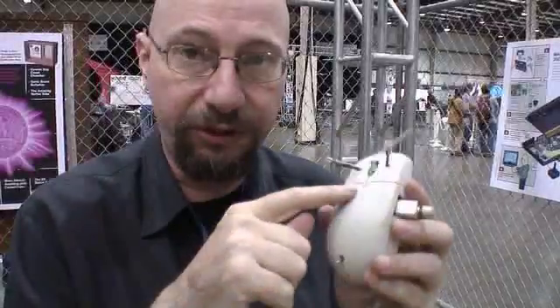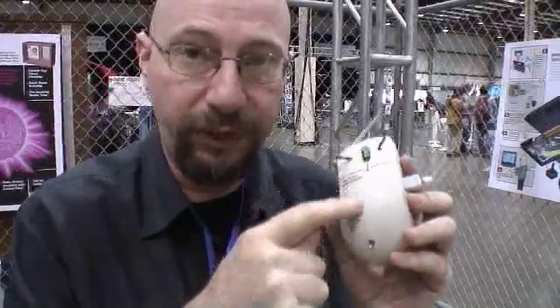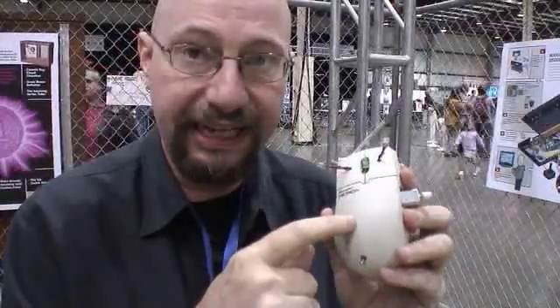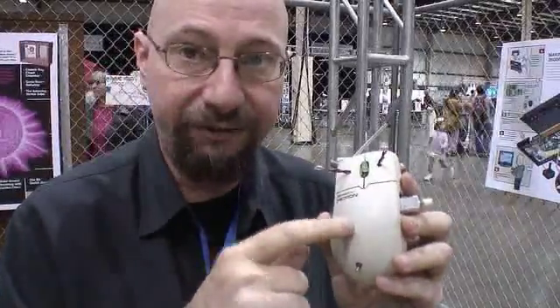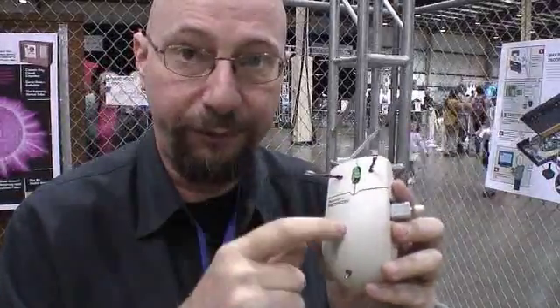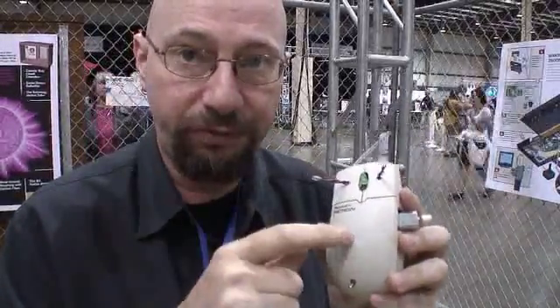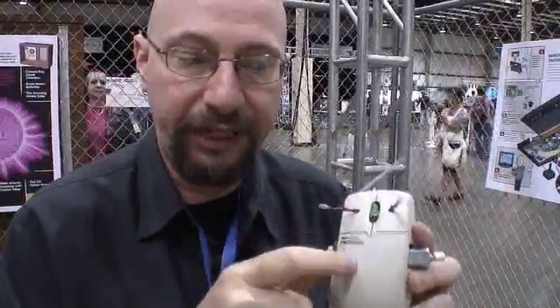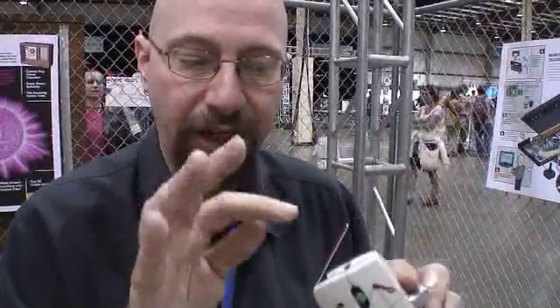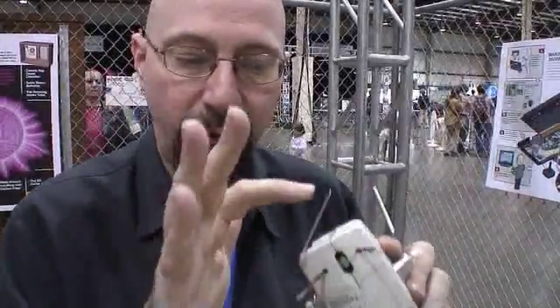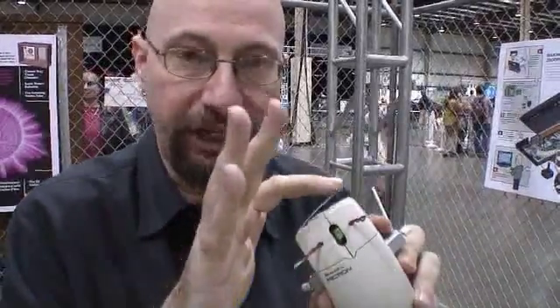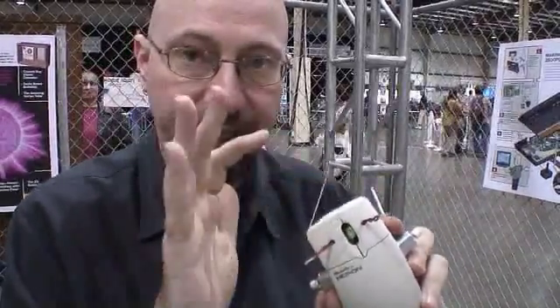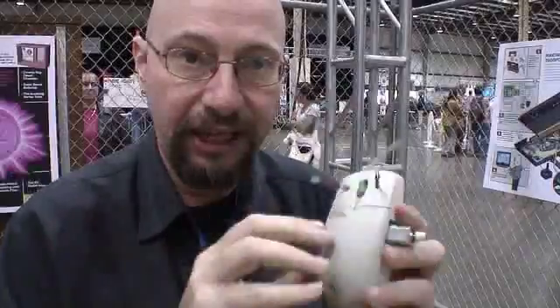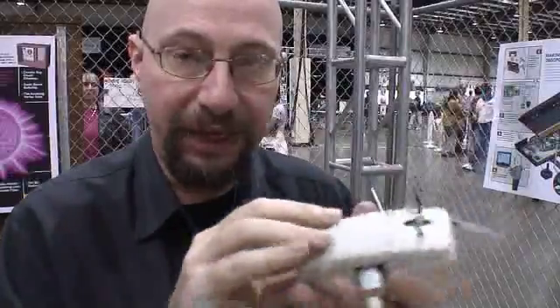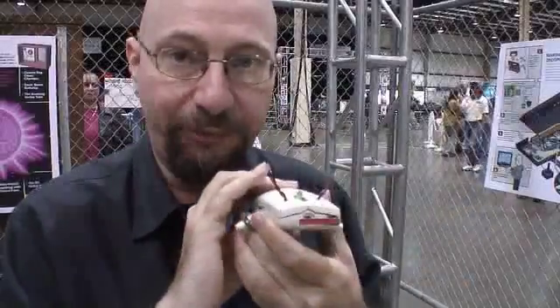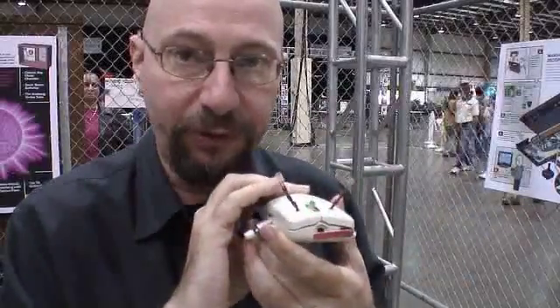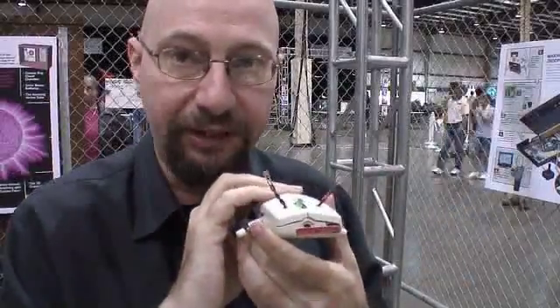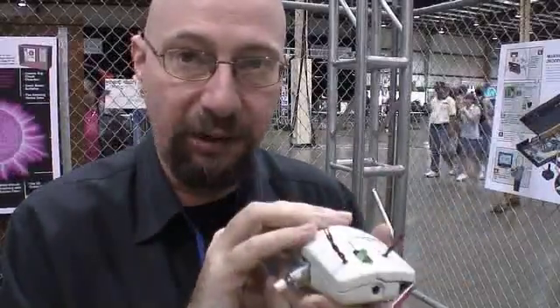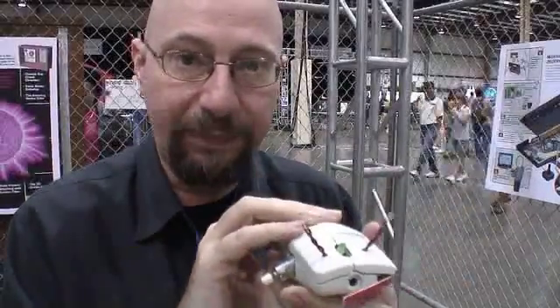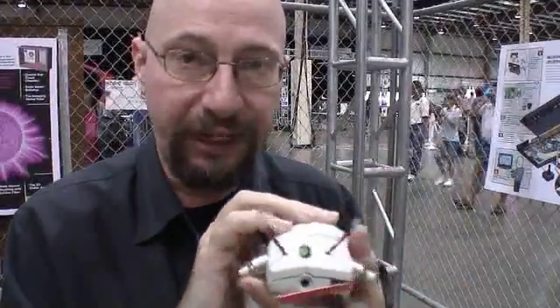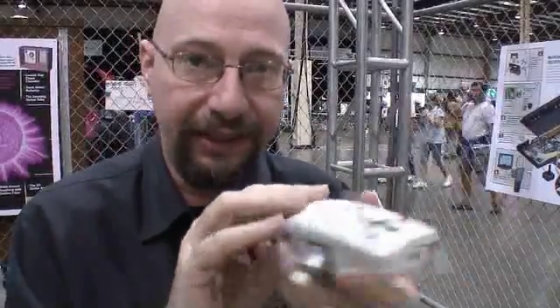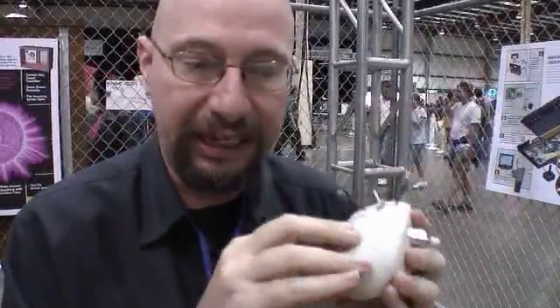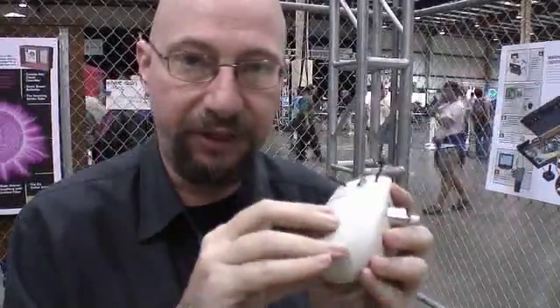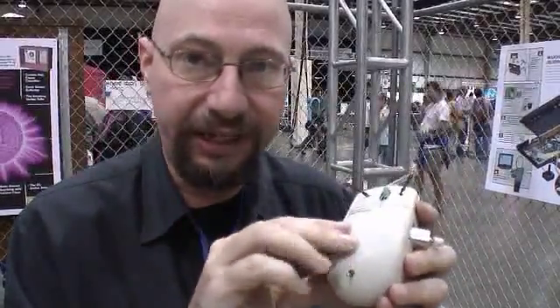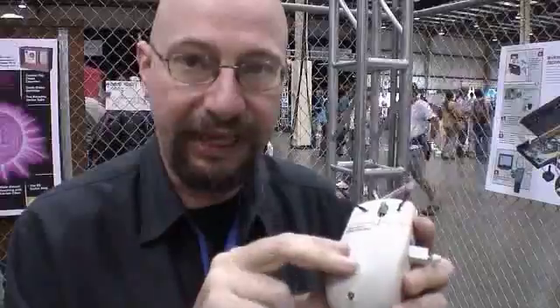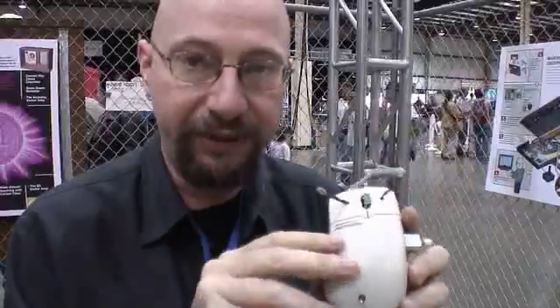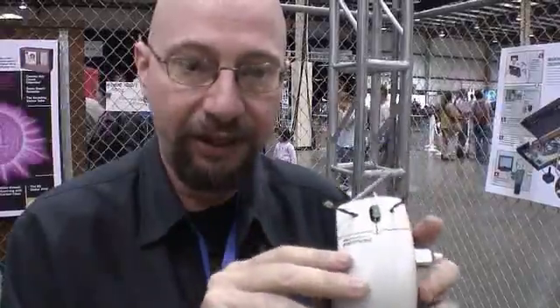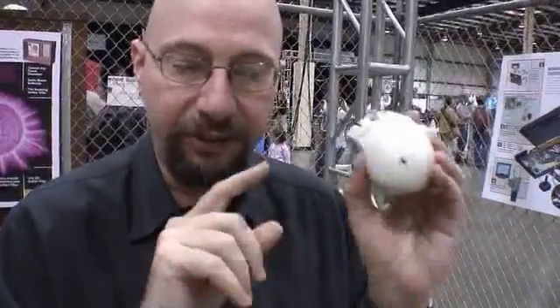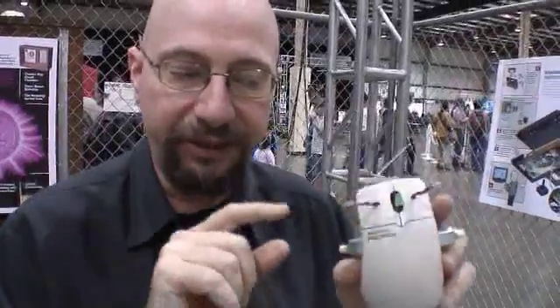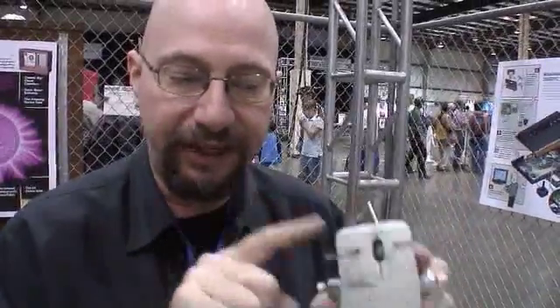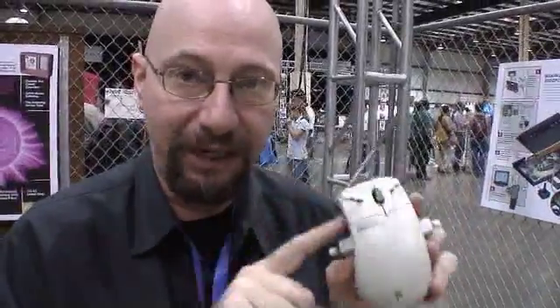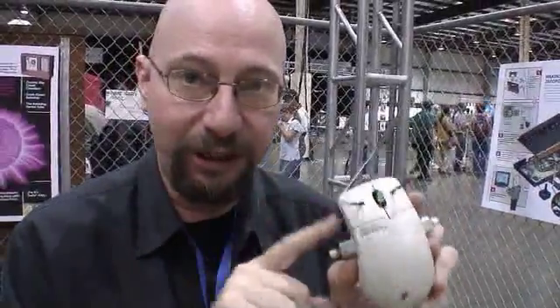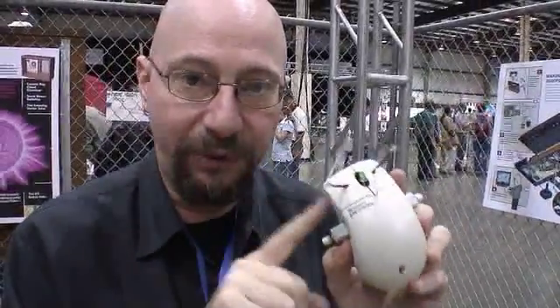There's also a relay in it for a reverse switch. So when you touch this, it'll back up for a few seconds and then go in an opposite direction and then go back to its light-seeking behavior. That's the basics of how Mousy the Junkbot works.